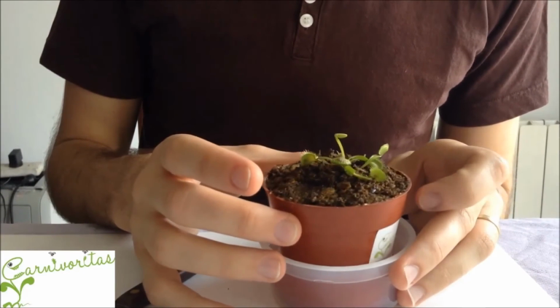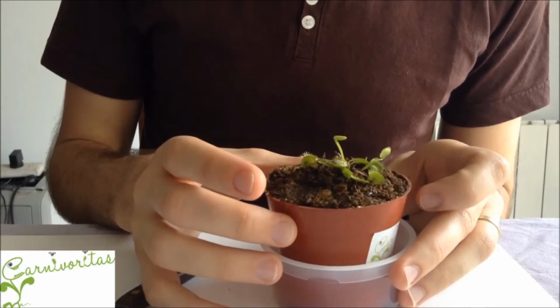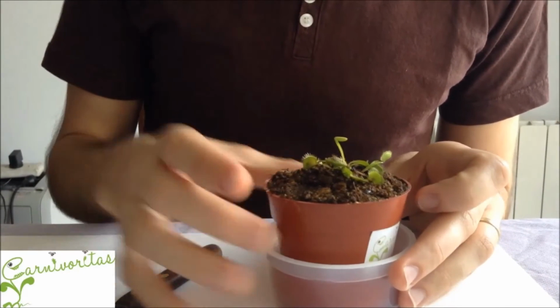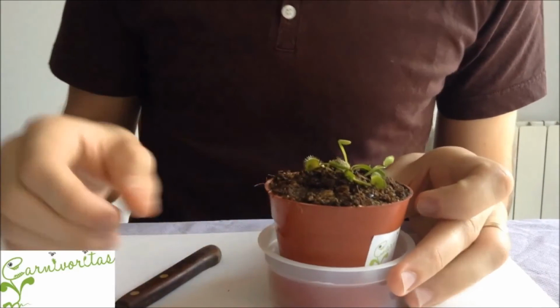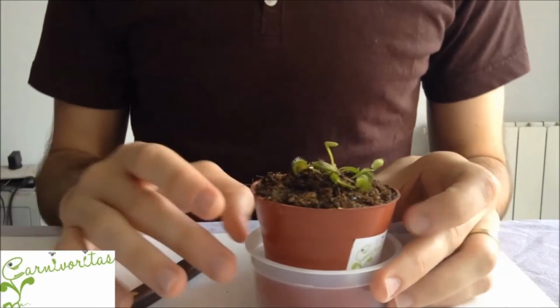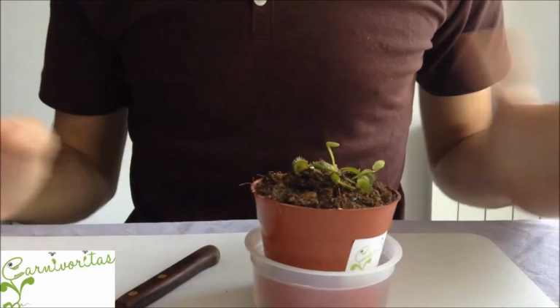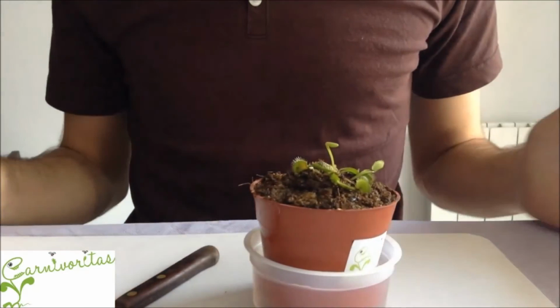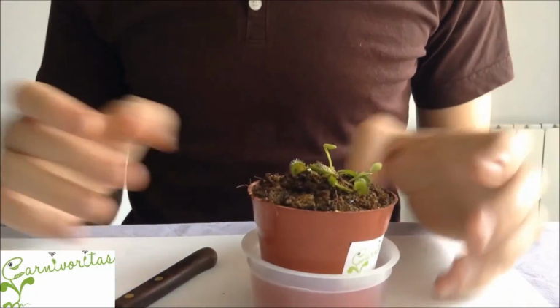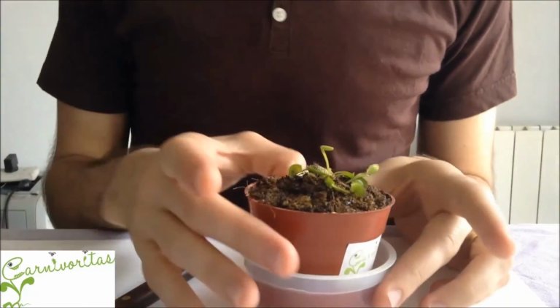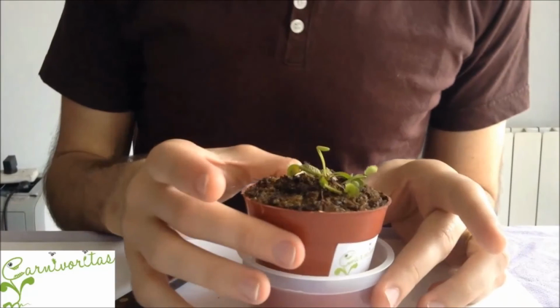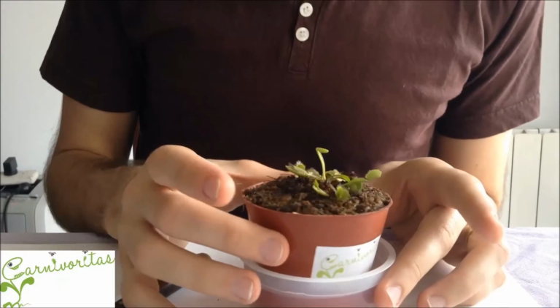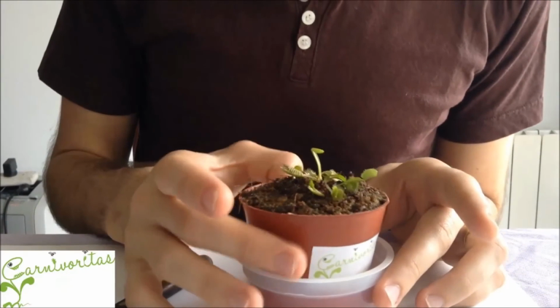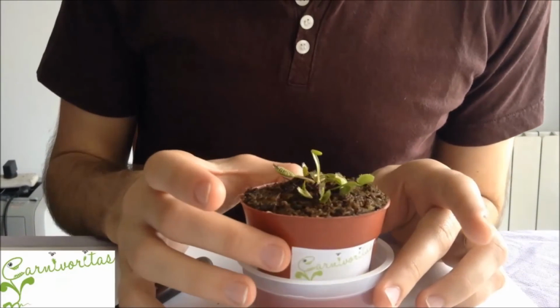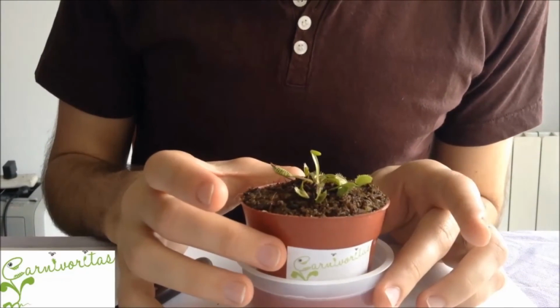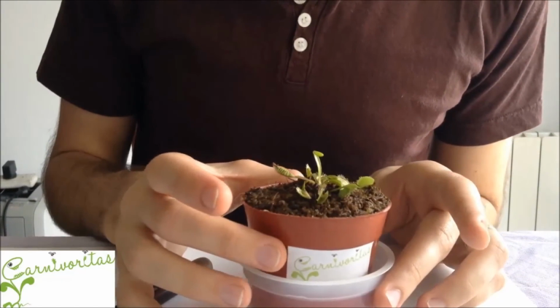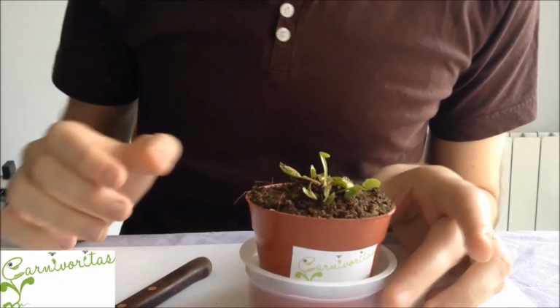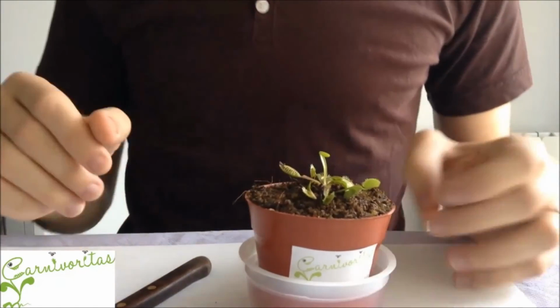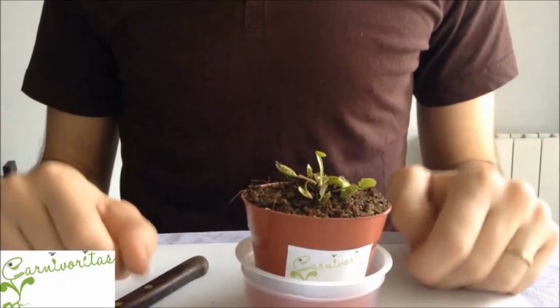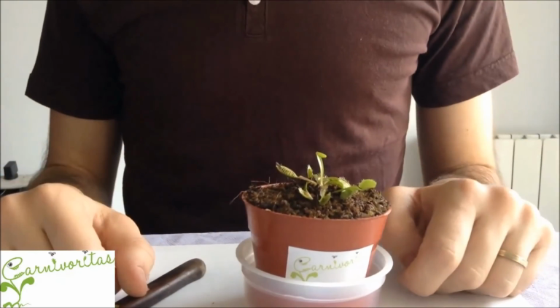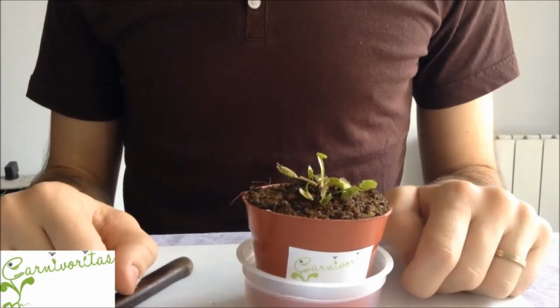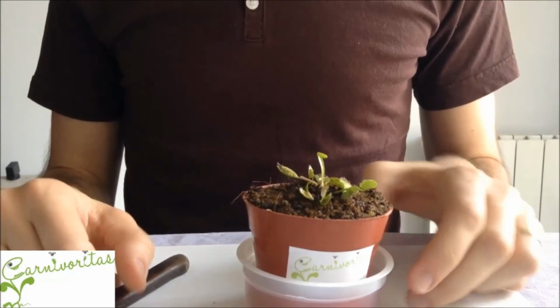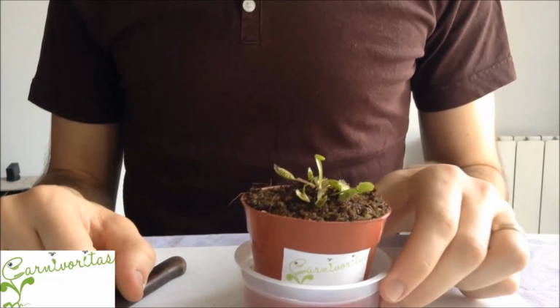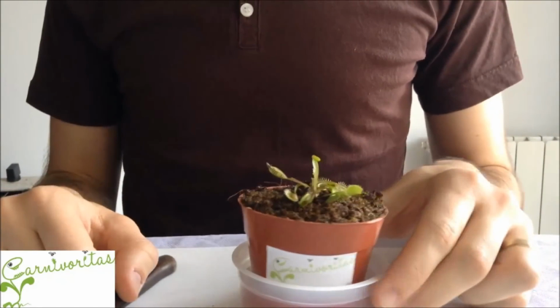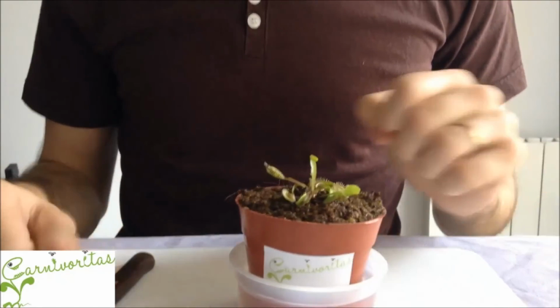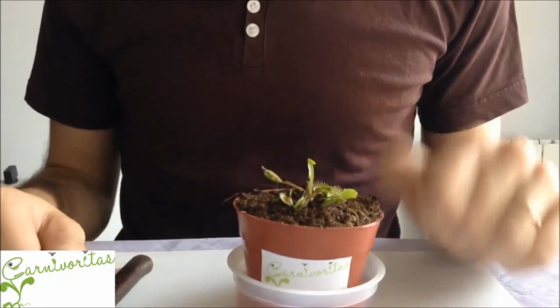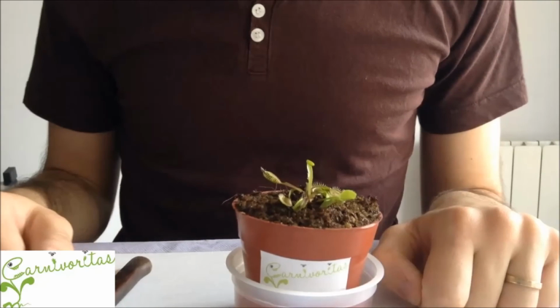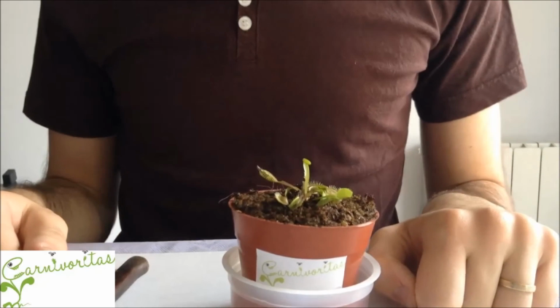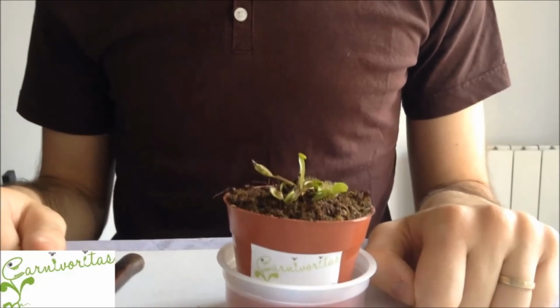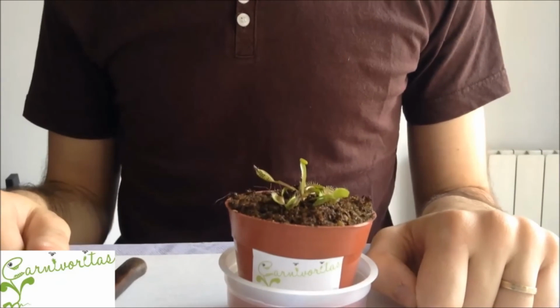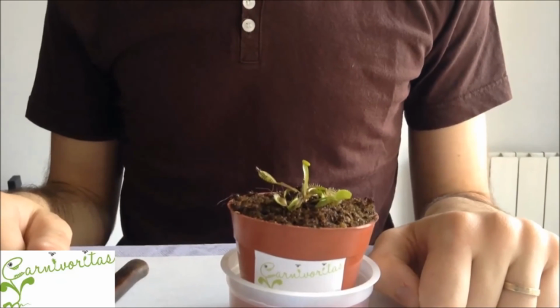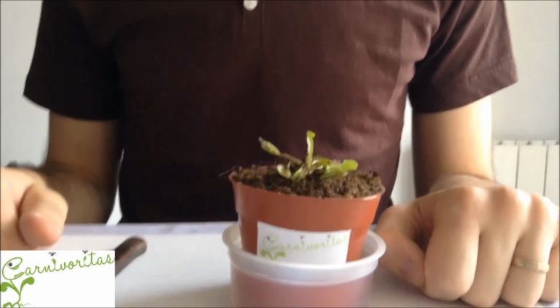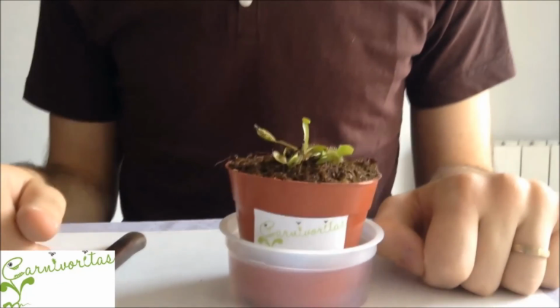But if you do not have a cold season, just put your plant in the refrigerator. Don't worry — three months in the refrigerator, that's all. Thank you very much for watching.